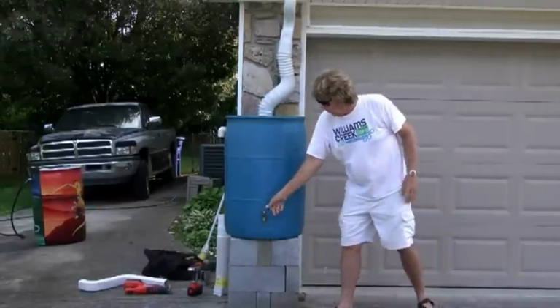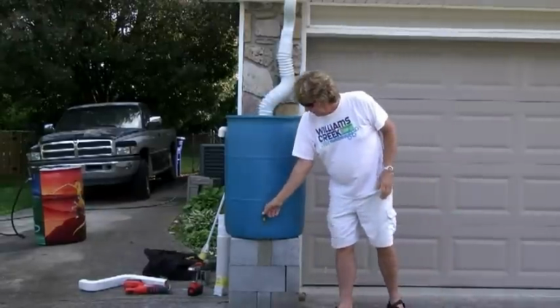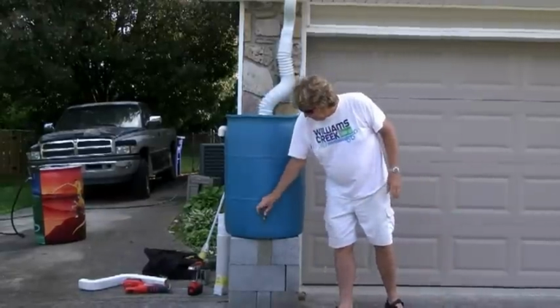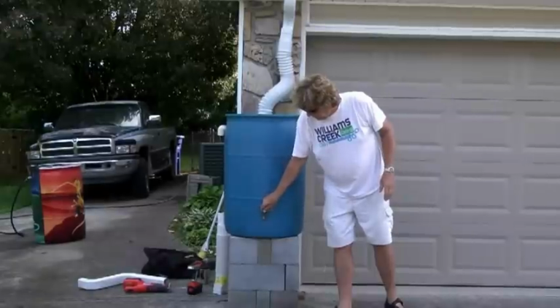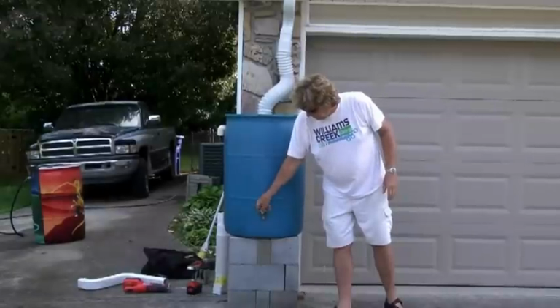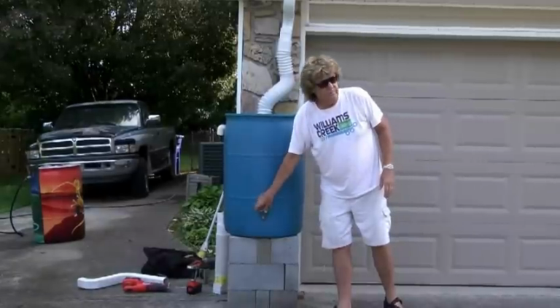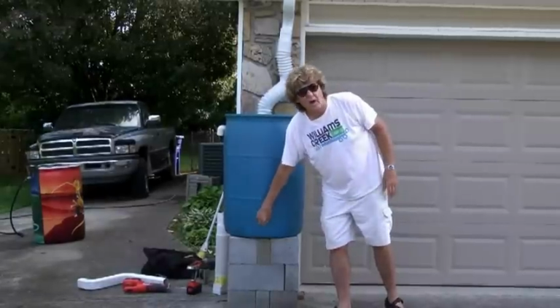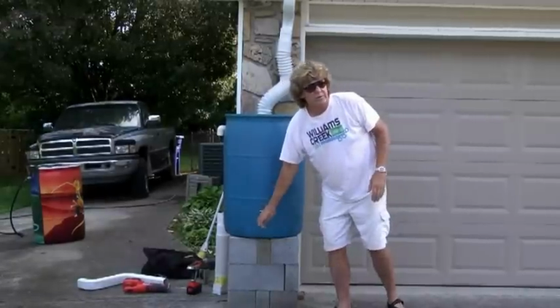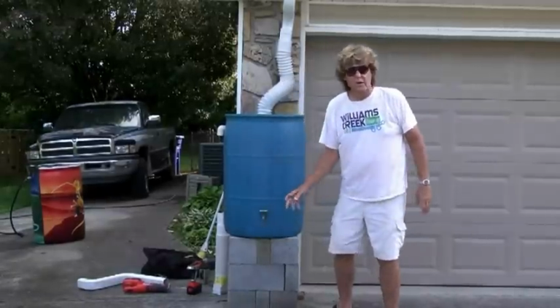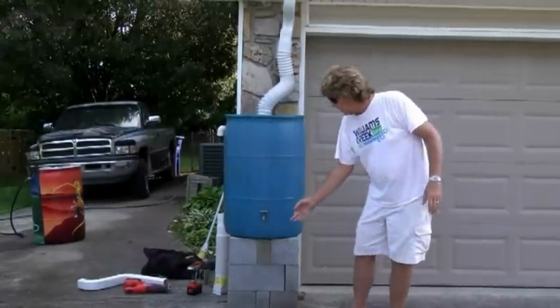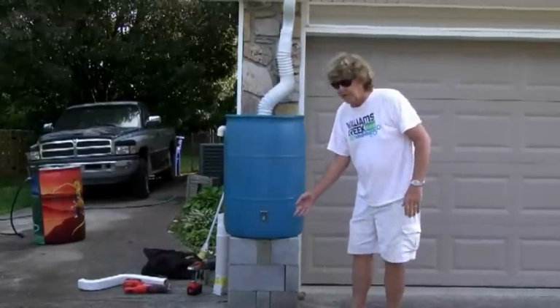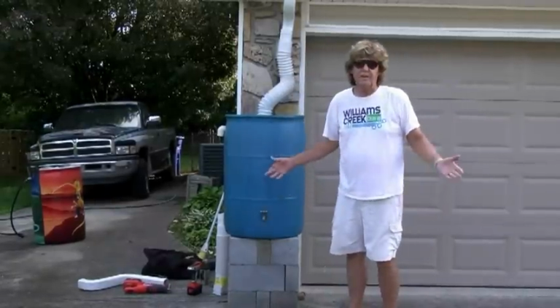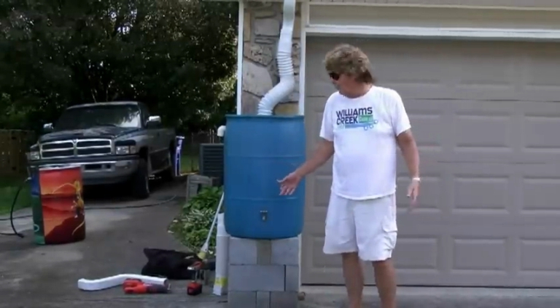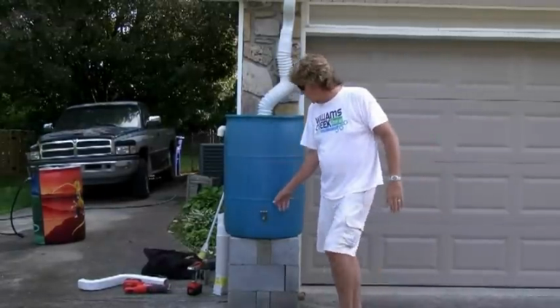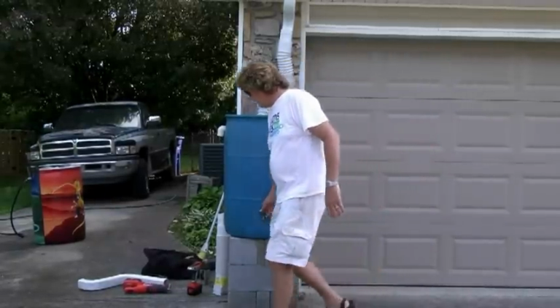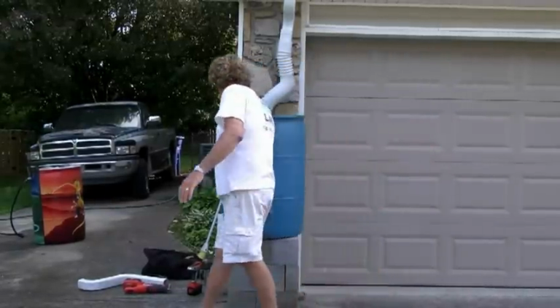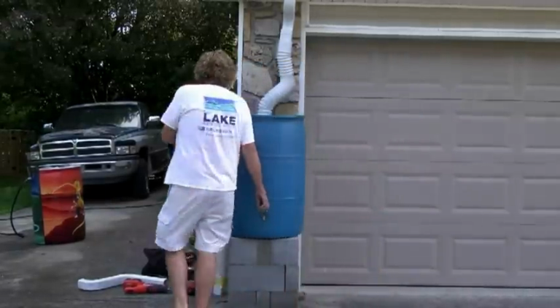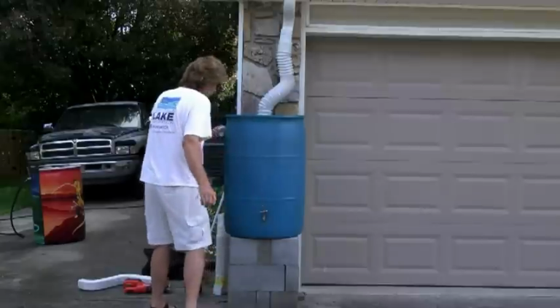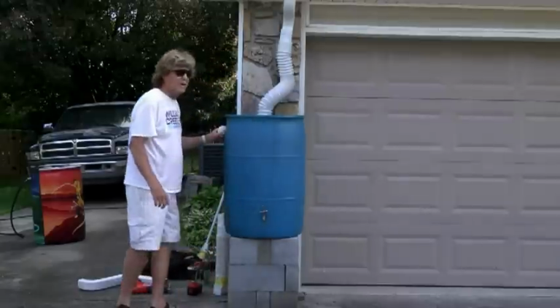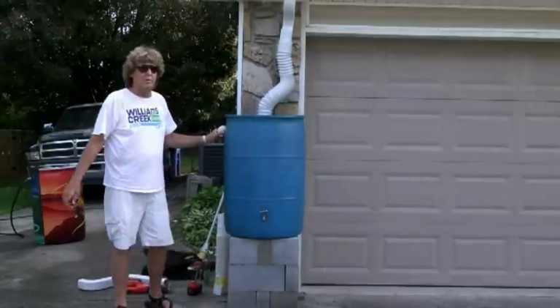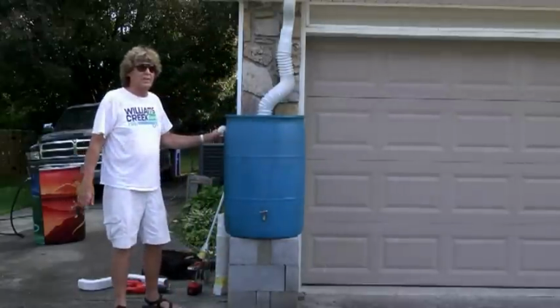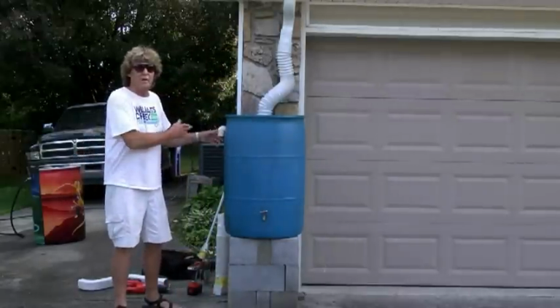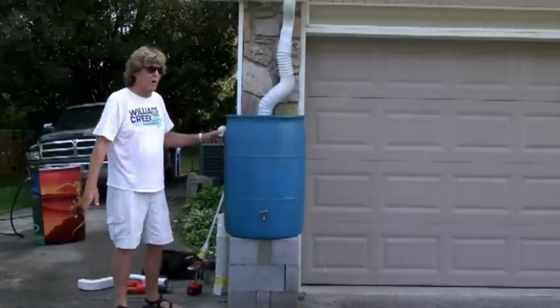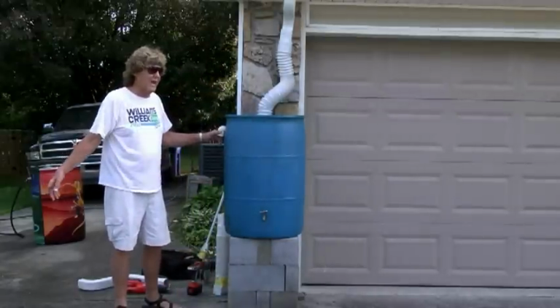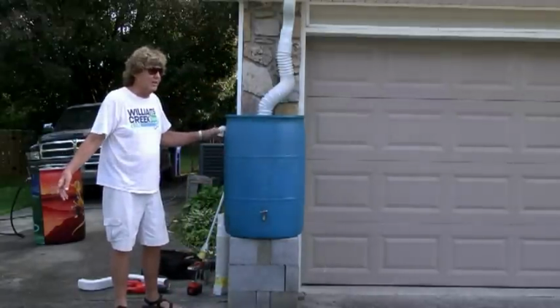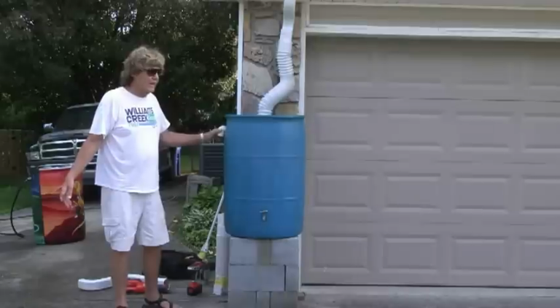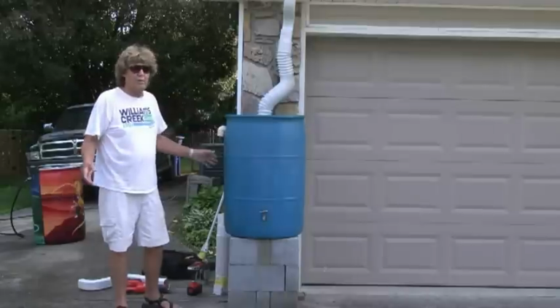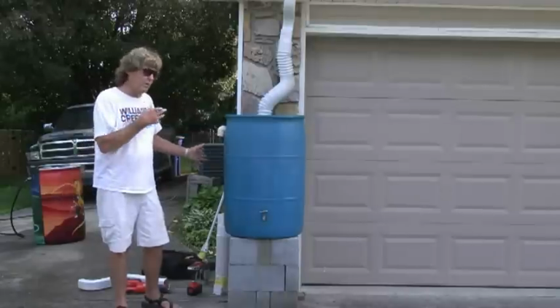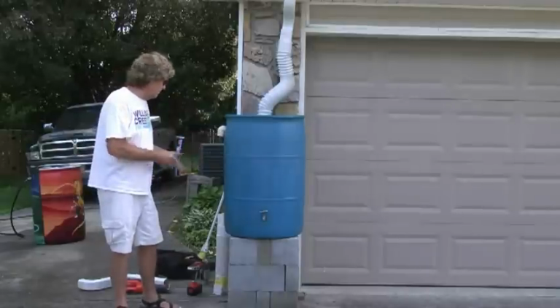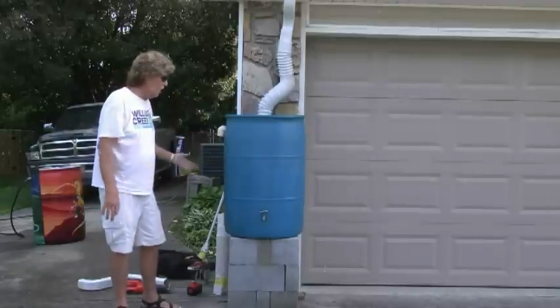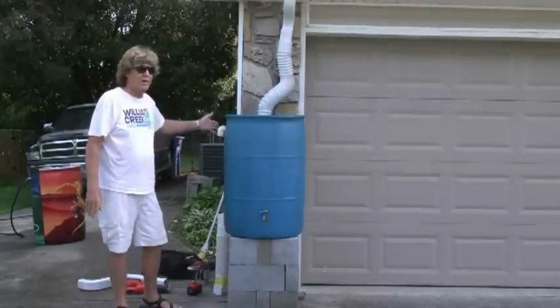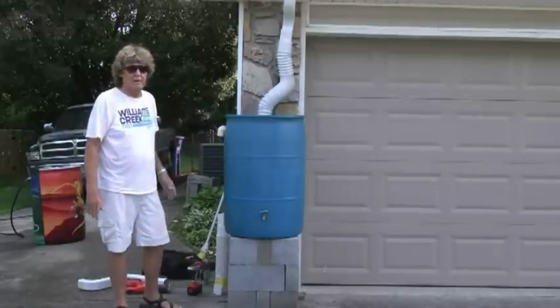Once you've got it full, use a hose or a bucket underneath it — anything you want. You've got your overflow over here. You want to direct the overflow away from the house. That is important. You don't want to put rainwater into your basement.